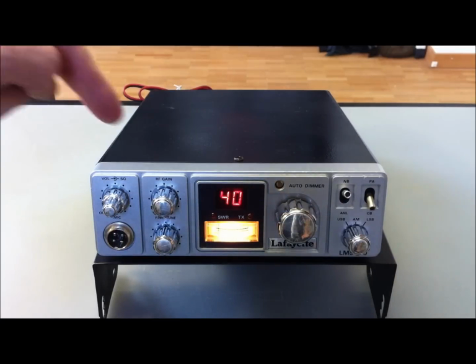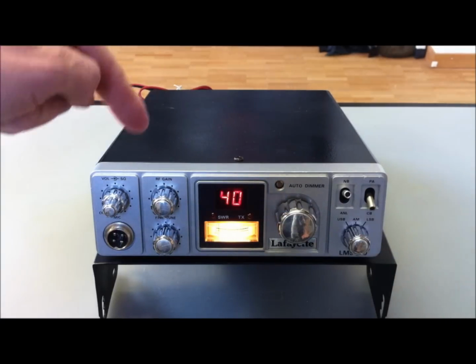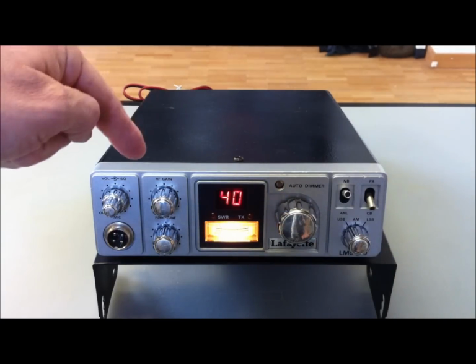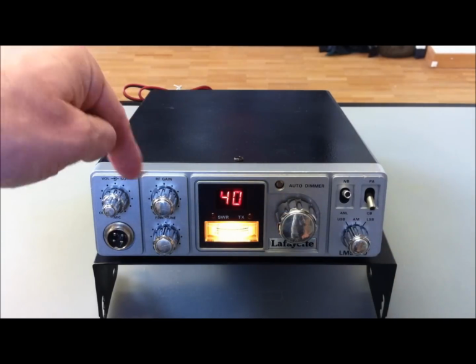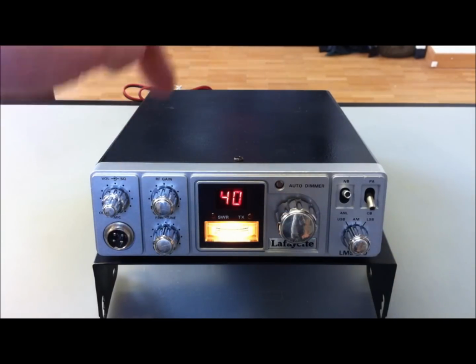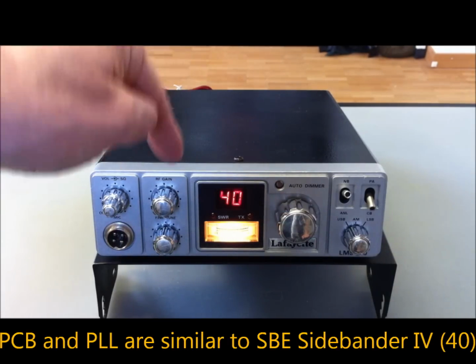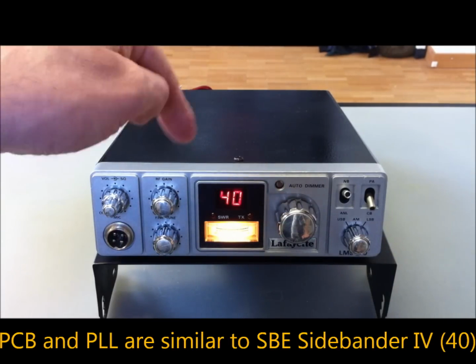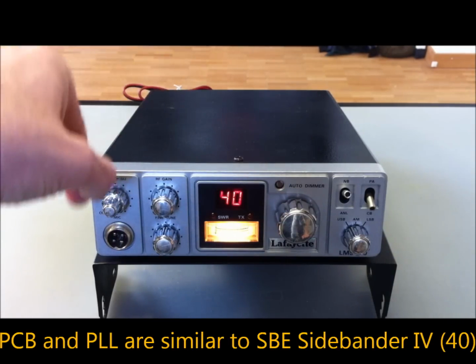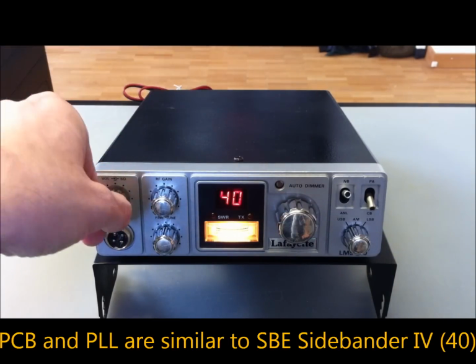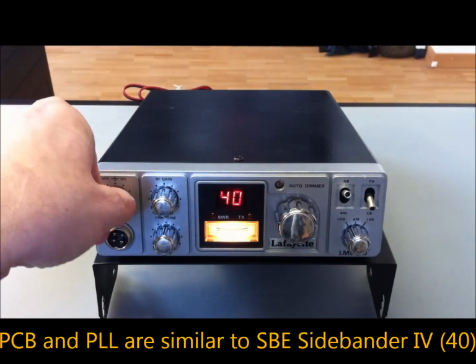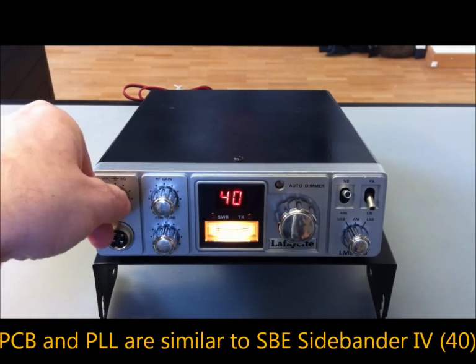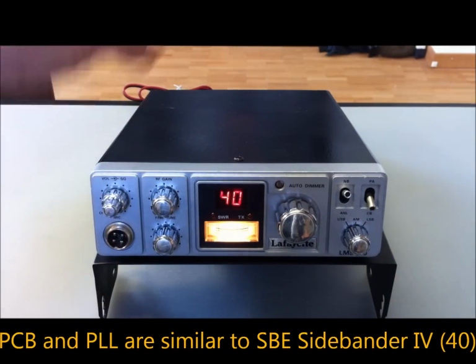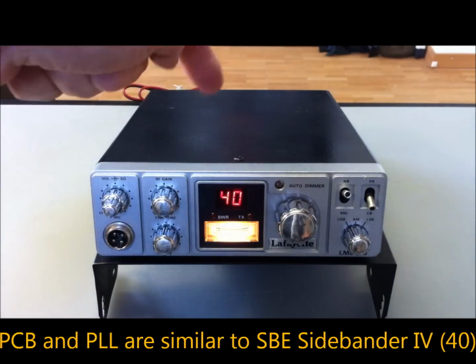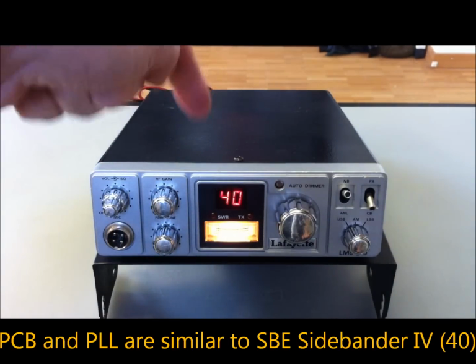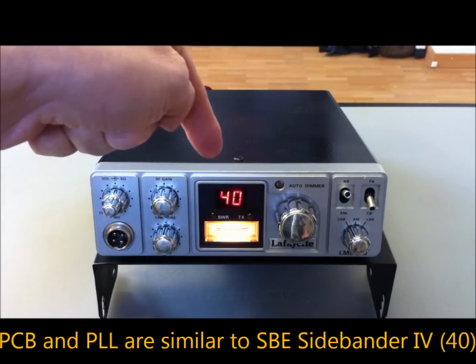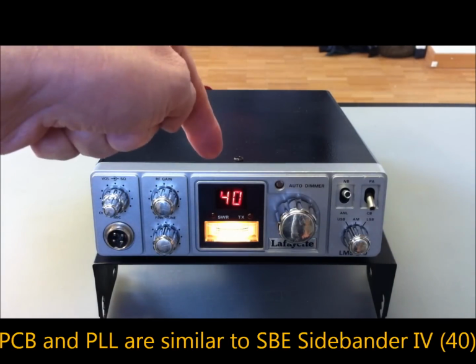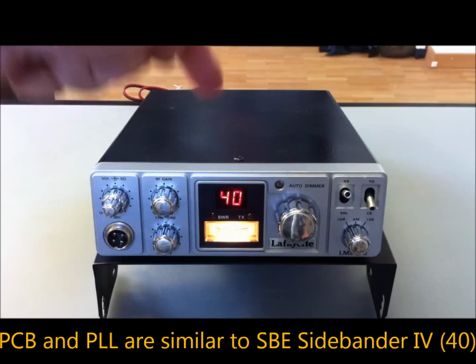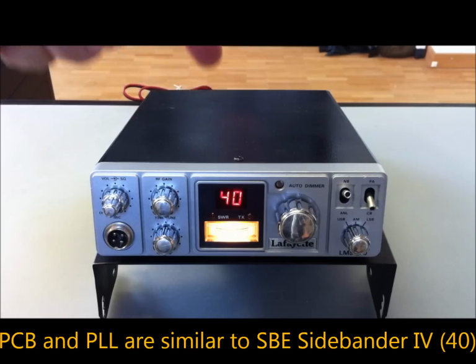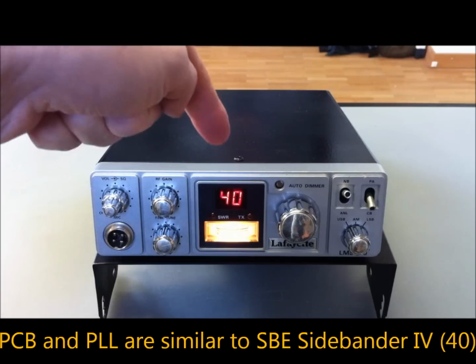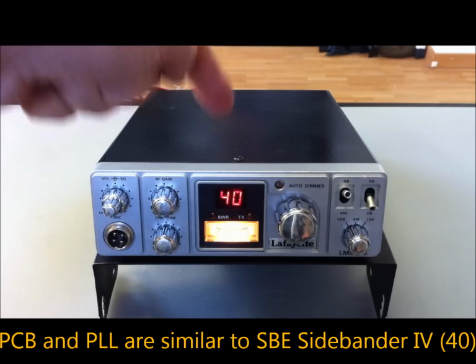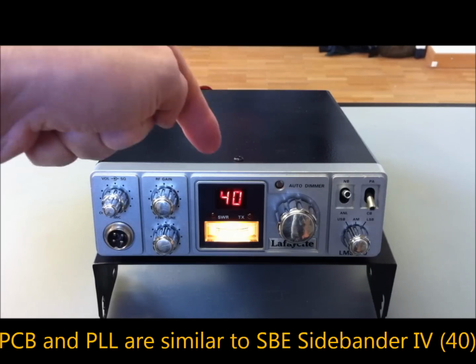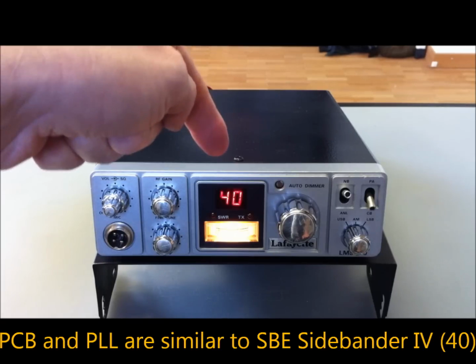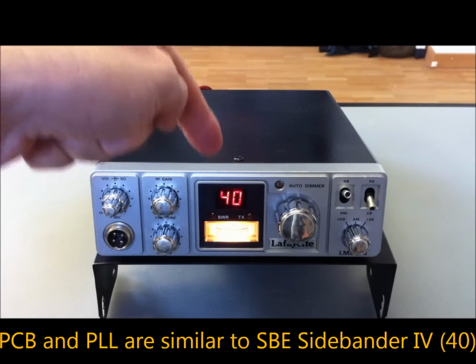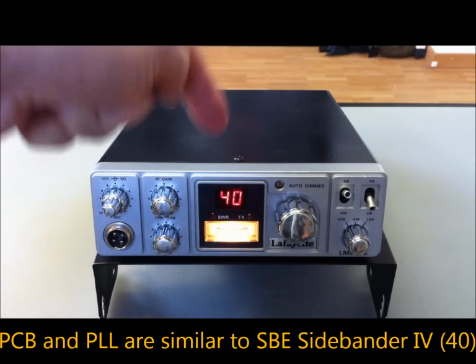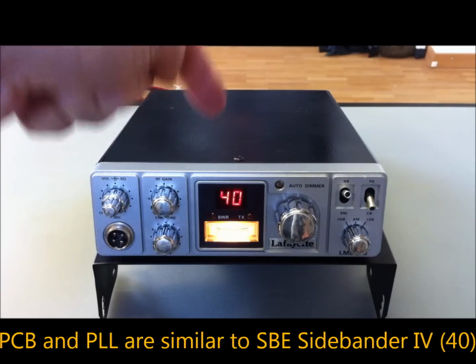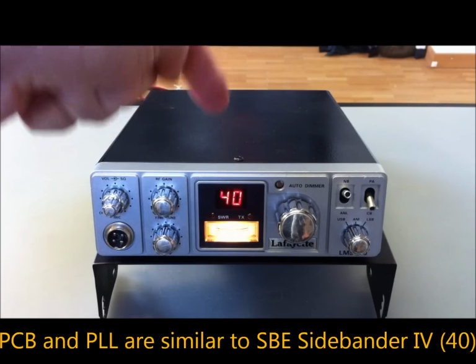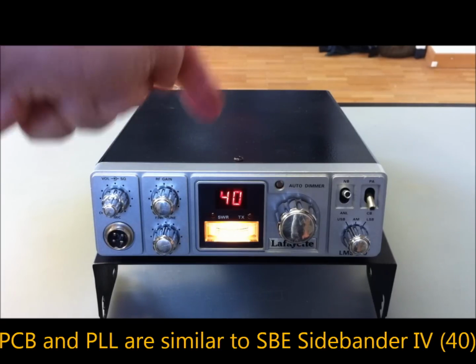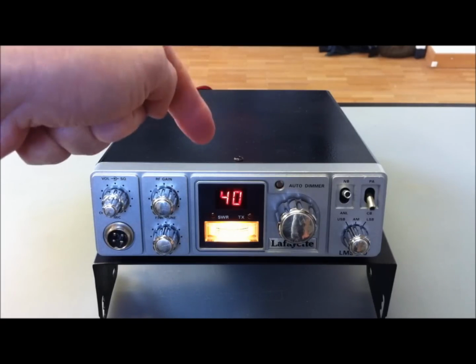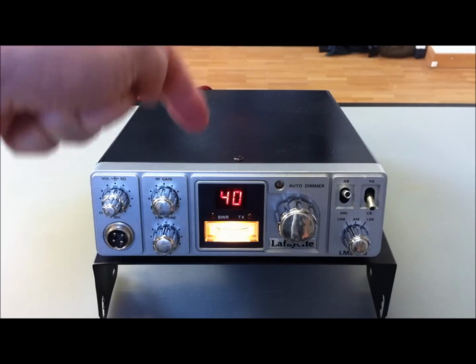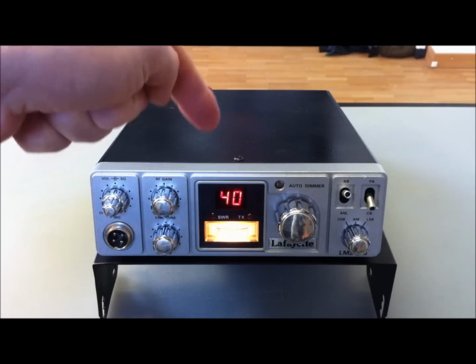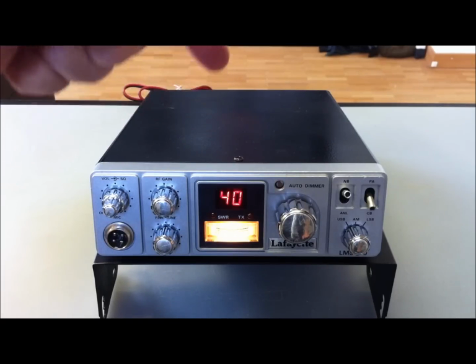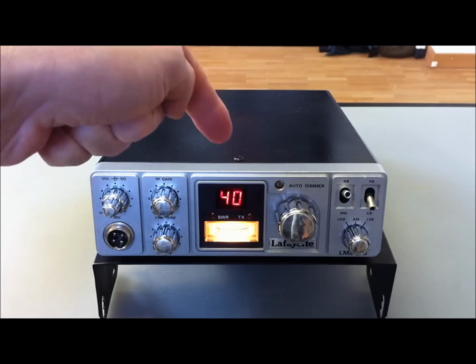The PCB — the printed circuit board — is similar to that of the SBE Sidebender 4.